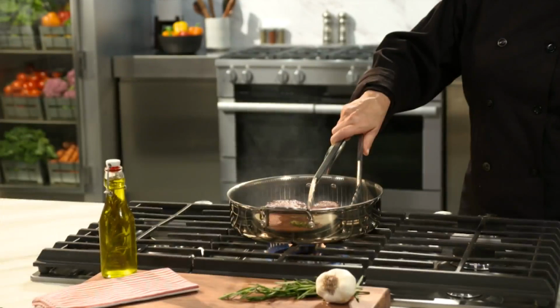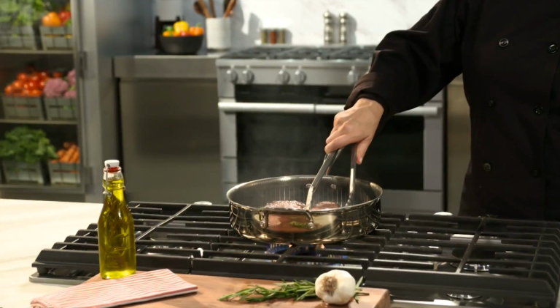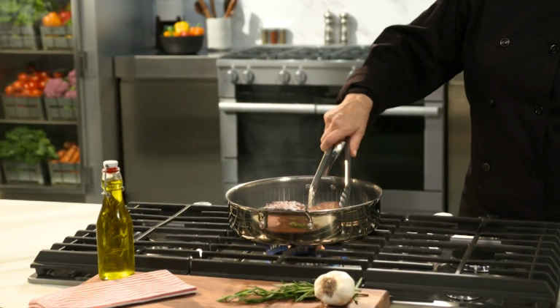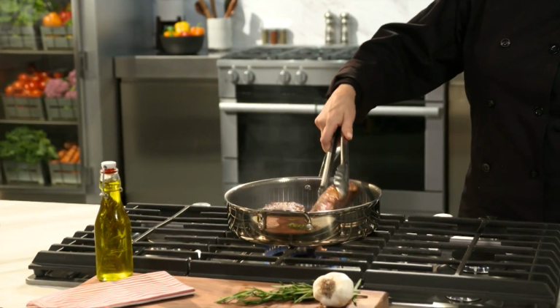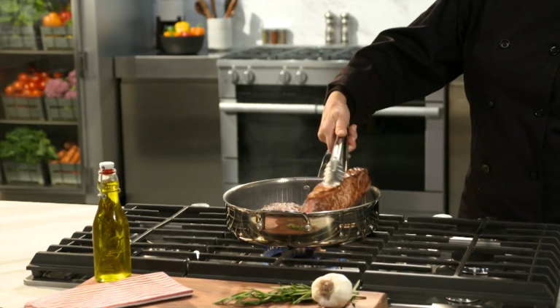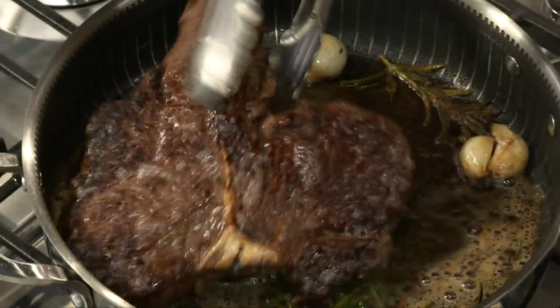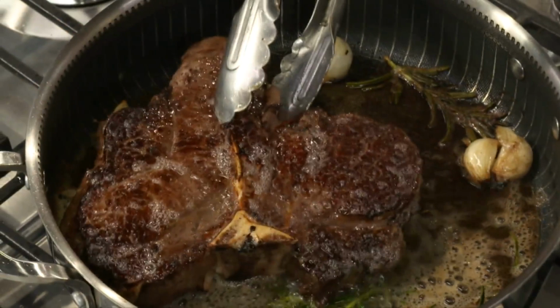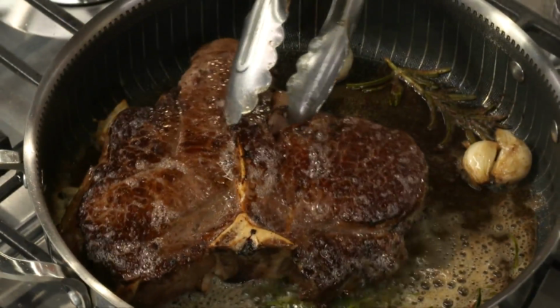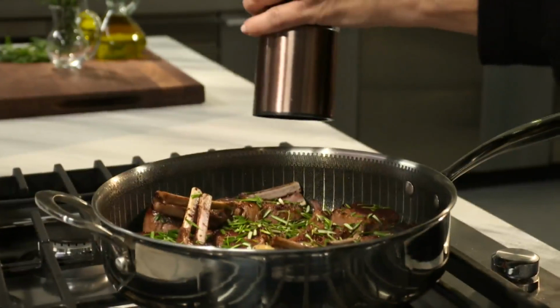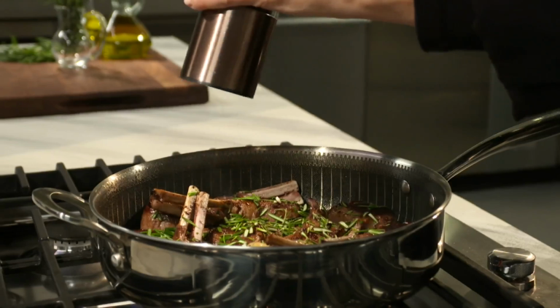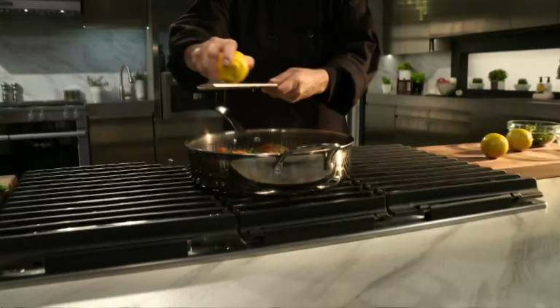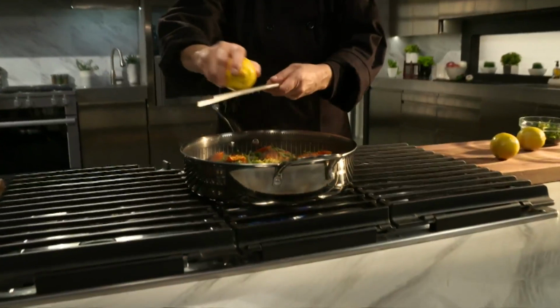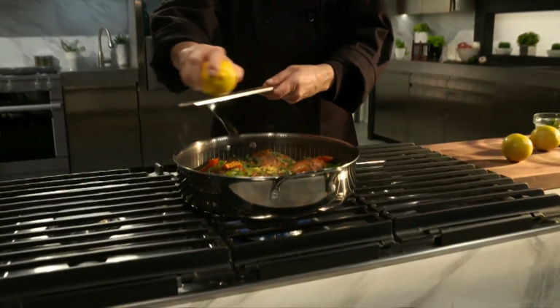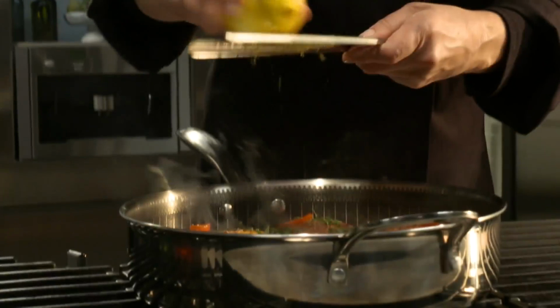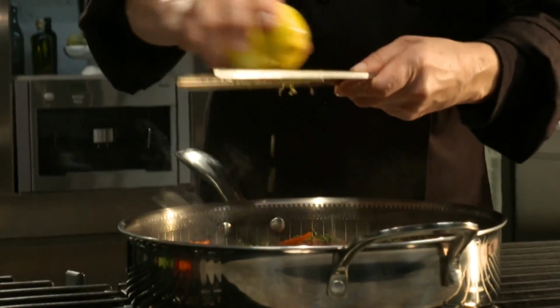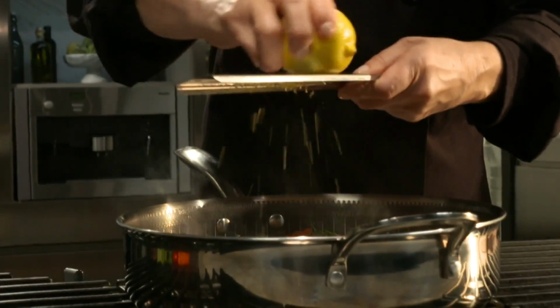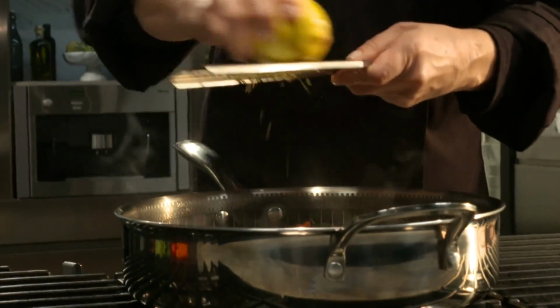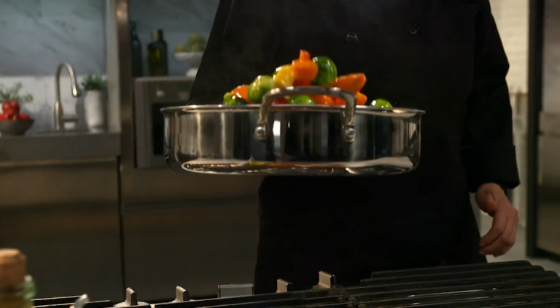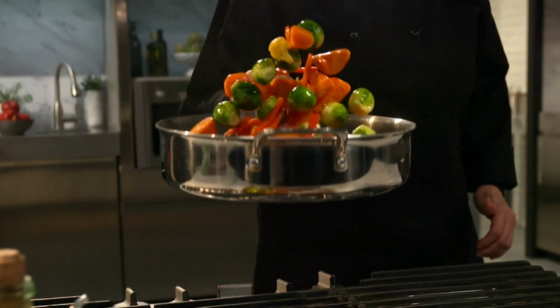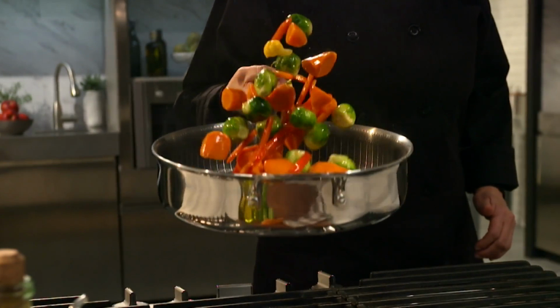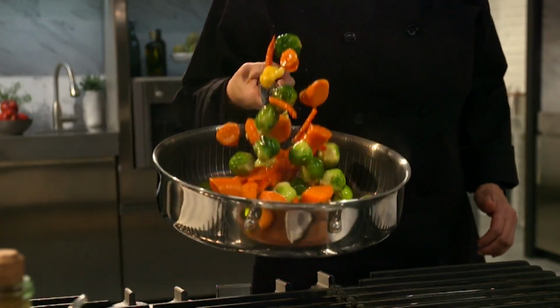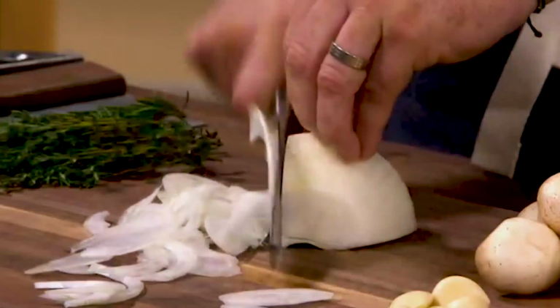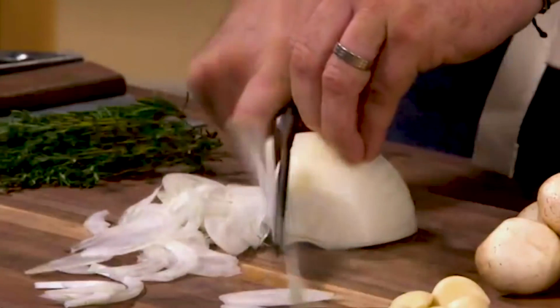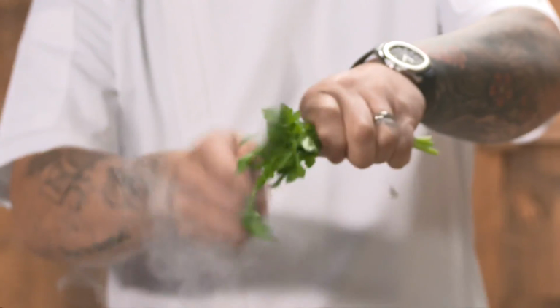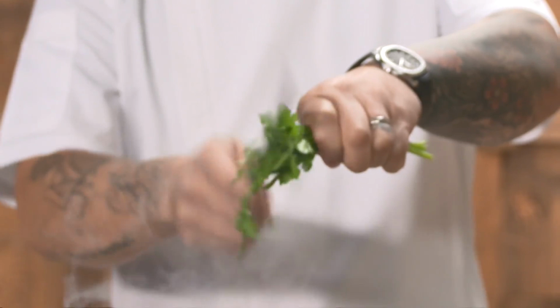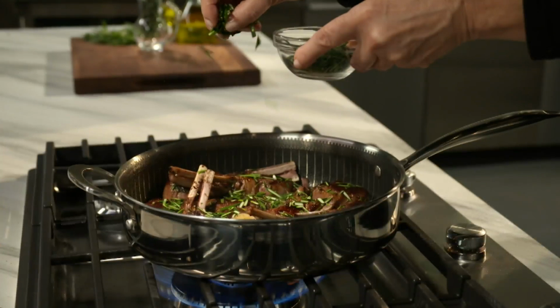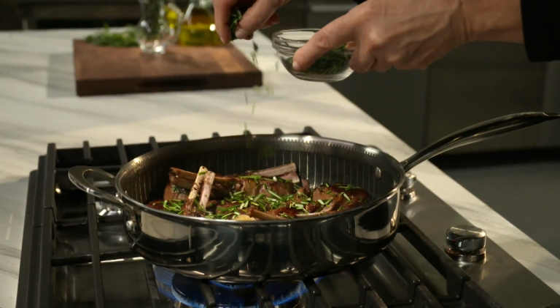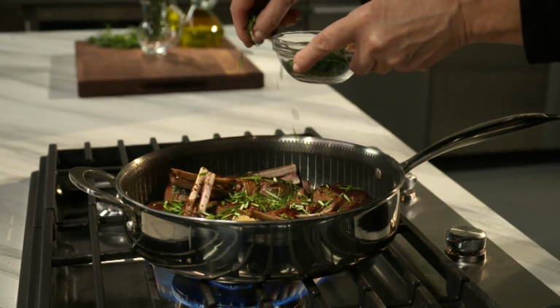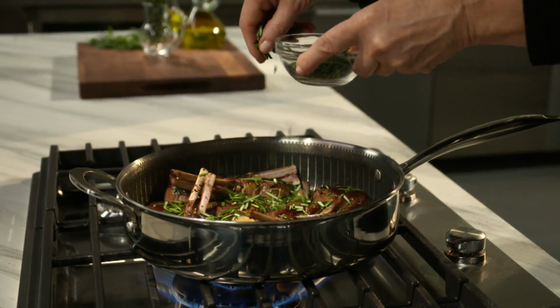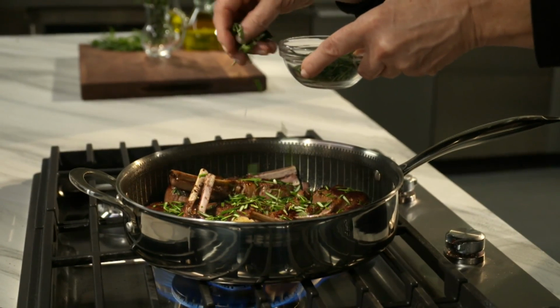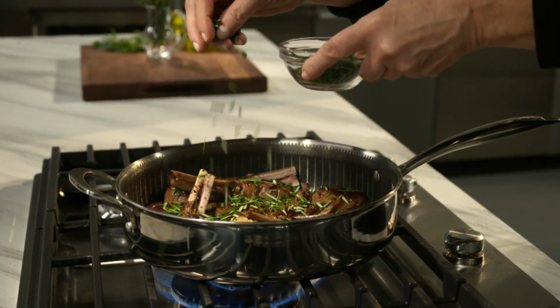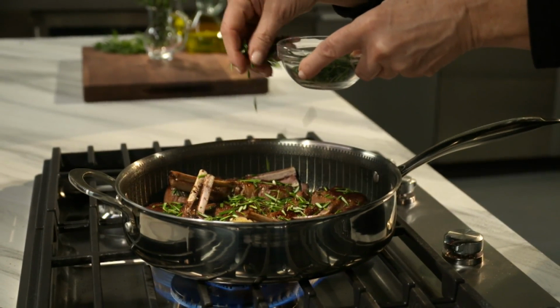Now there's a breakthrough in cooking technology that's so innovative, it's reinventing cookware. It will take you every step of the way to make perfect meals.